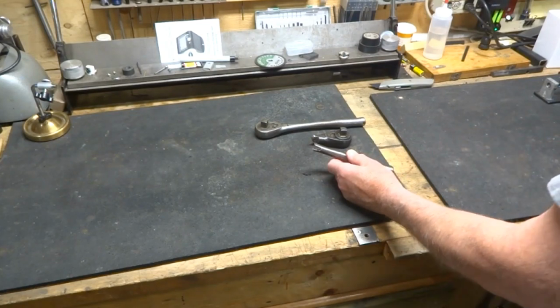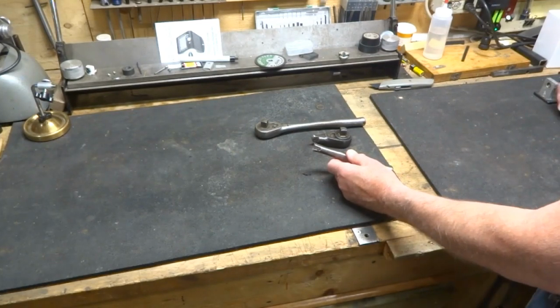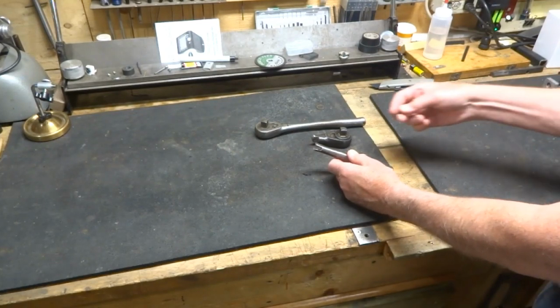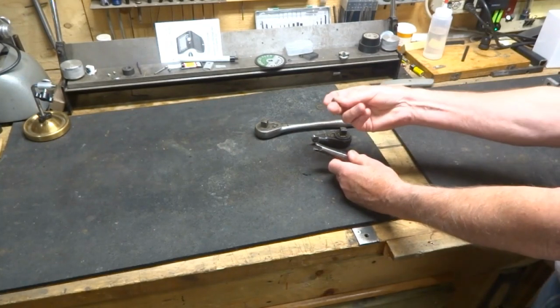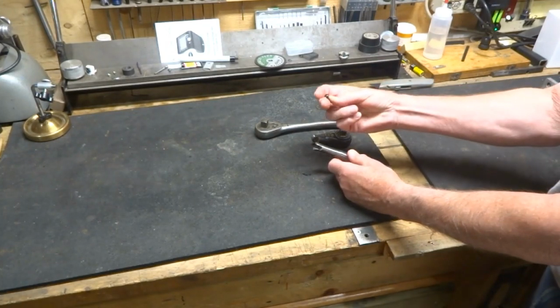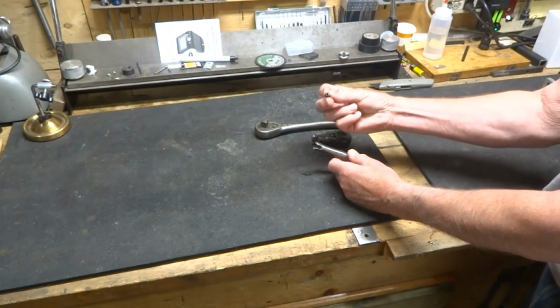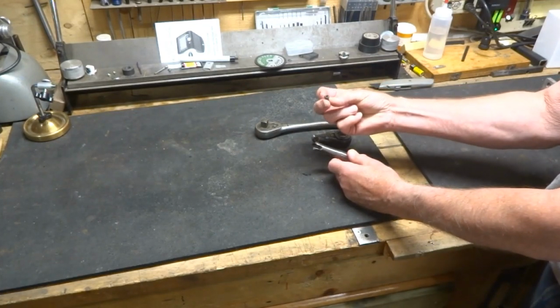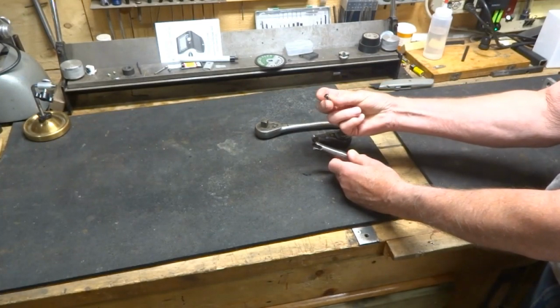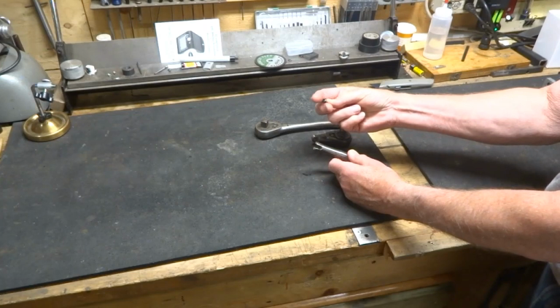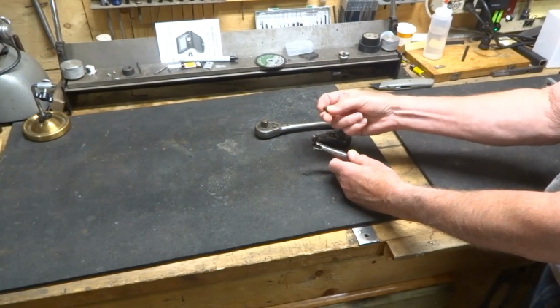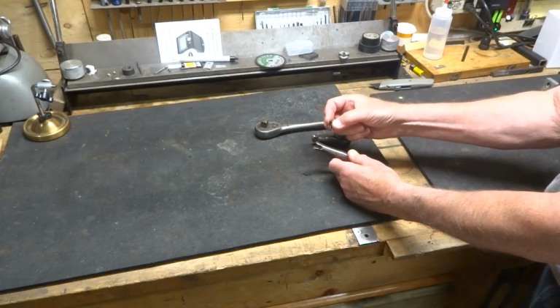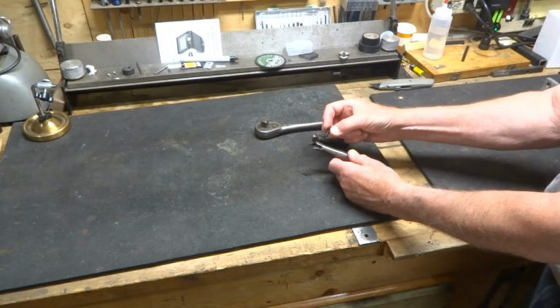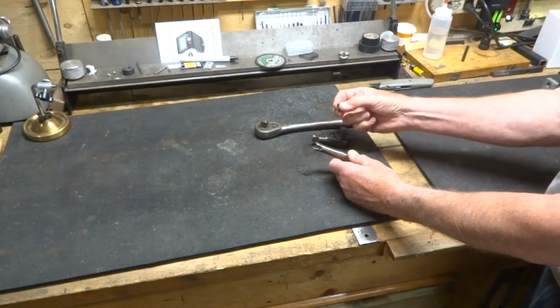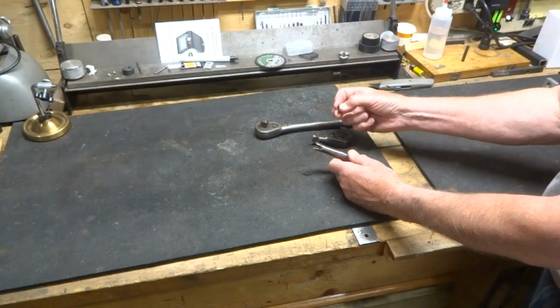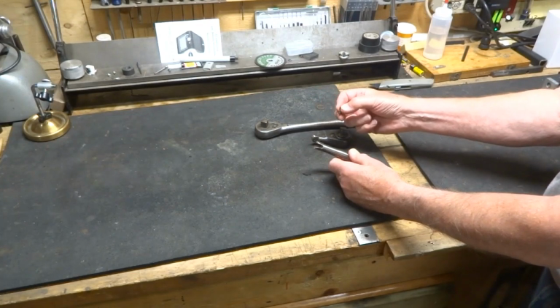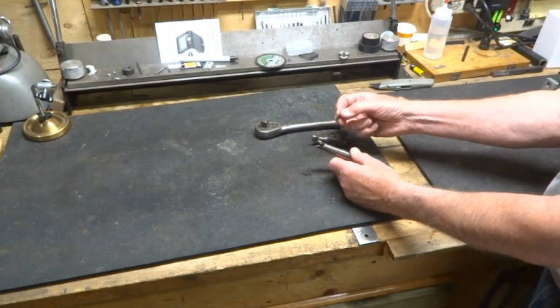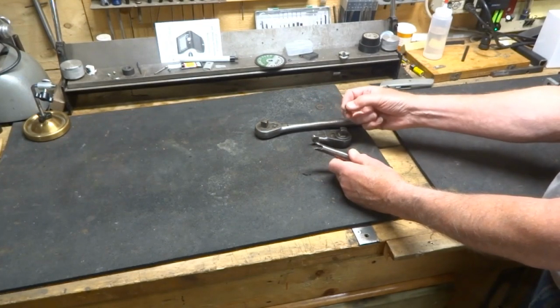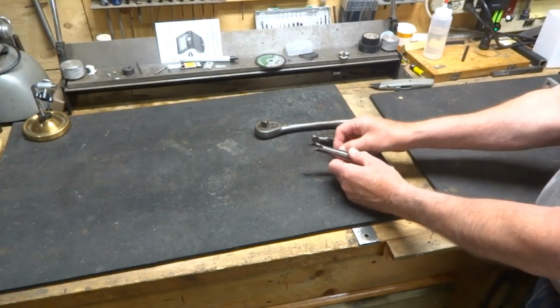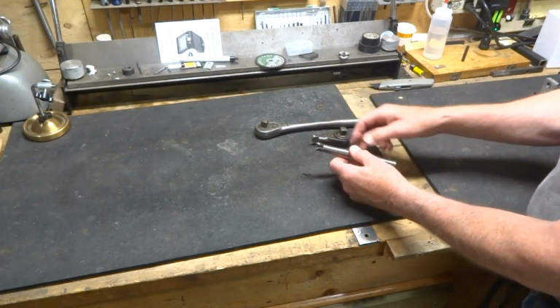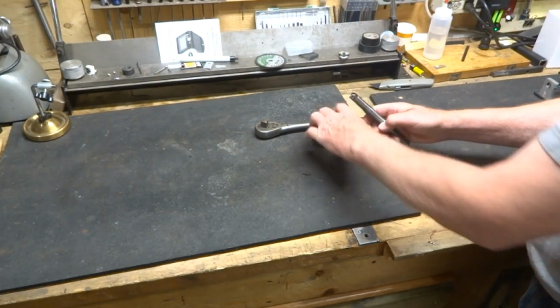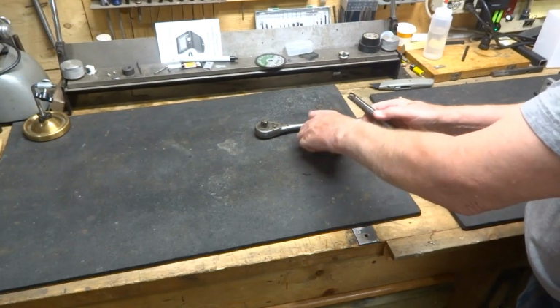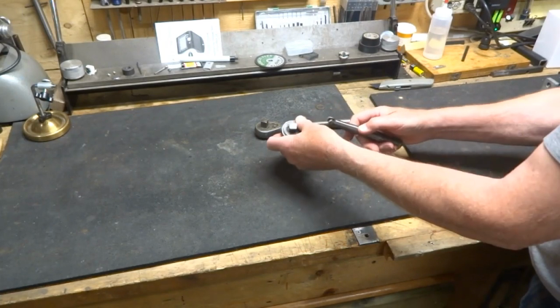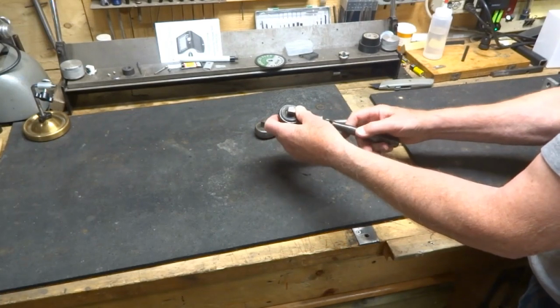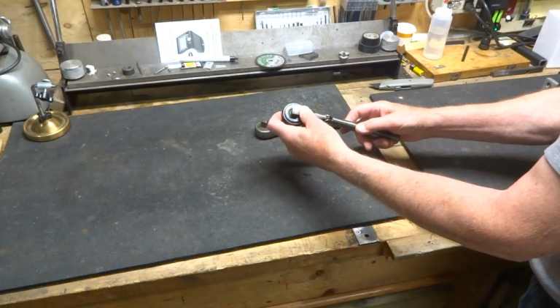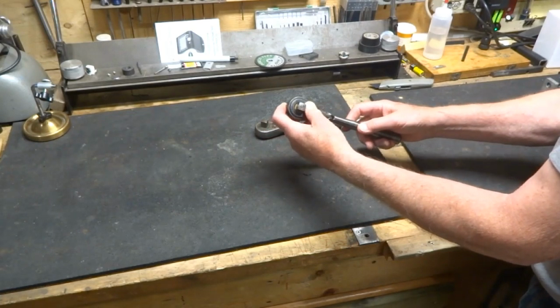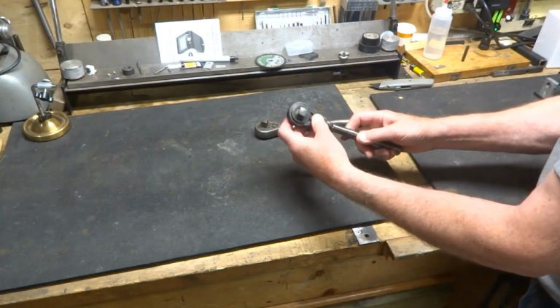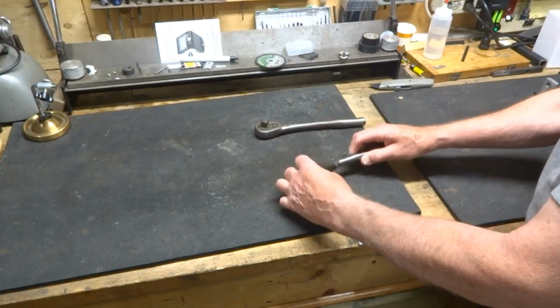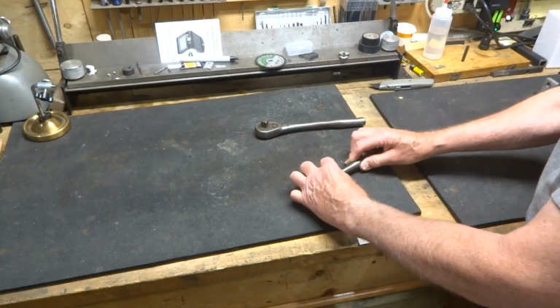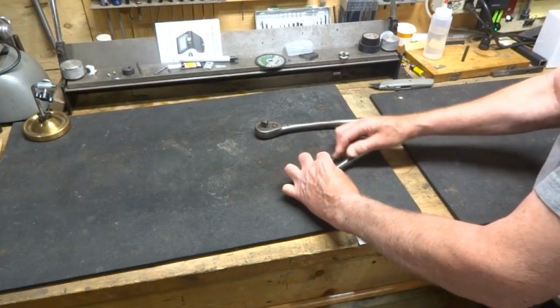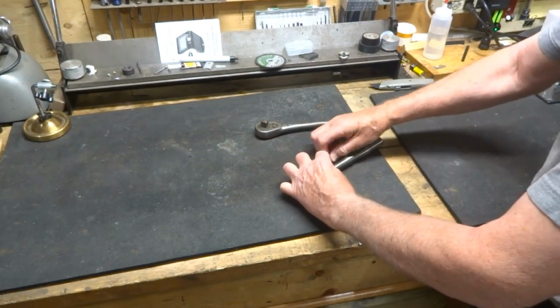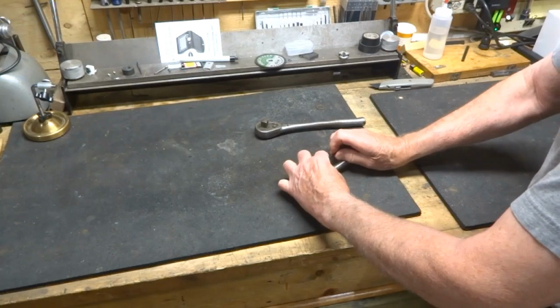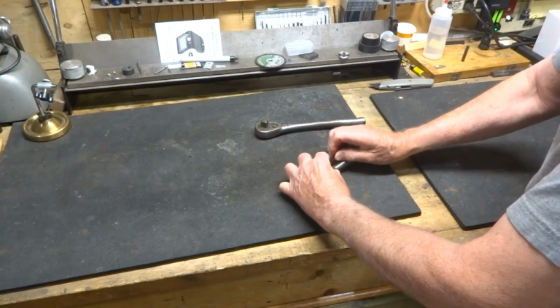The screw is a 10-24 screw. I've used a button head screw because it is going to be smoother. Simply assemble the two parts together and place the screw in the hole.